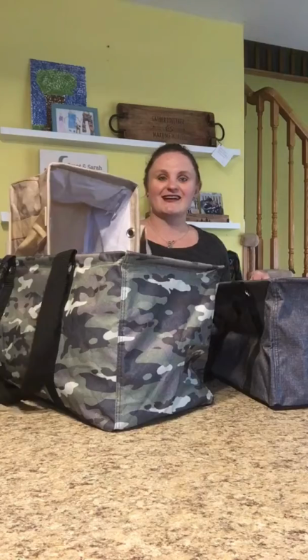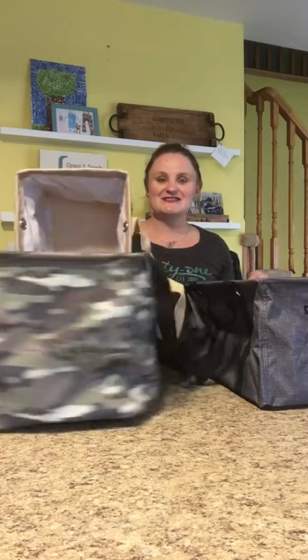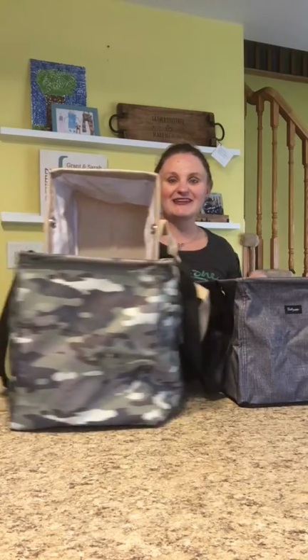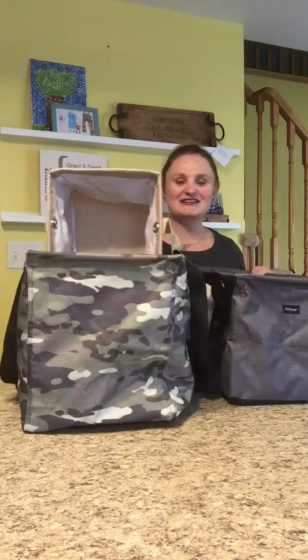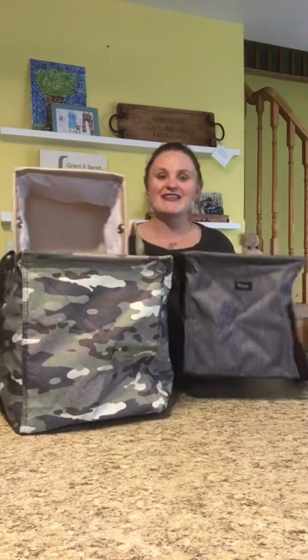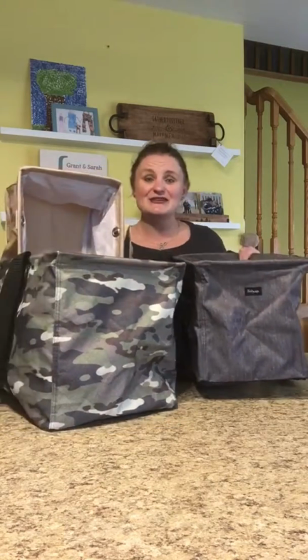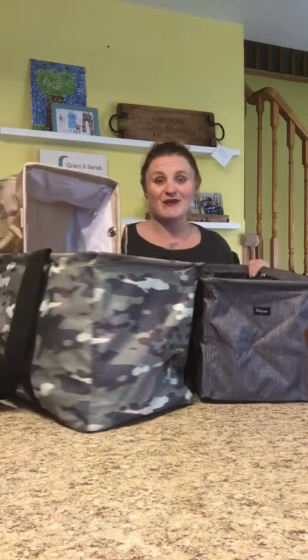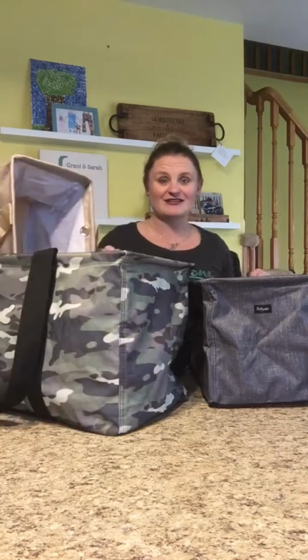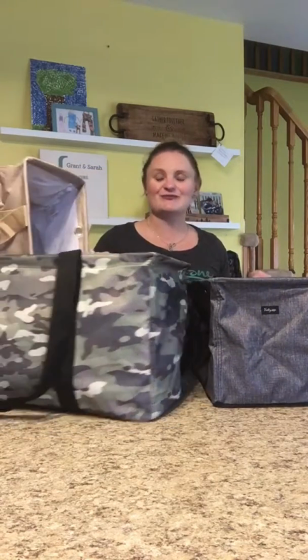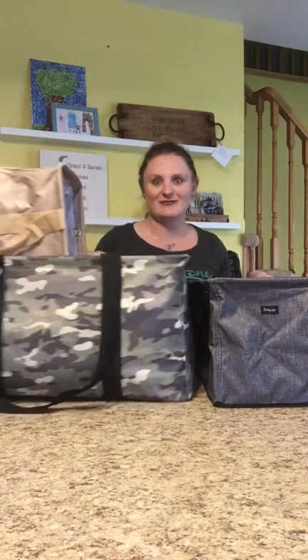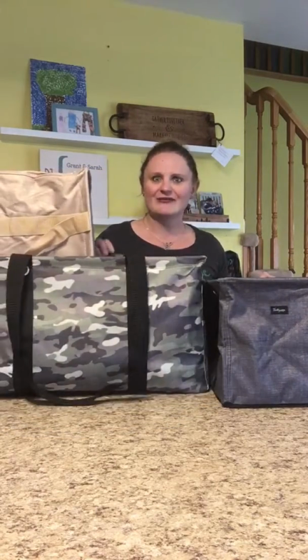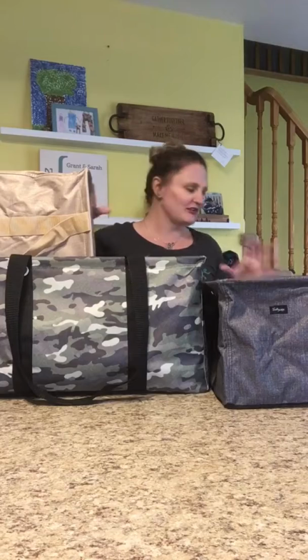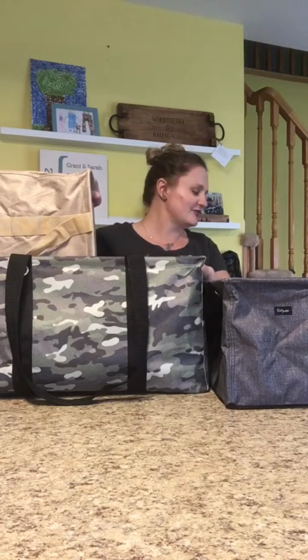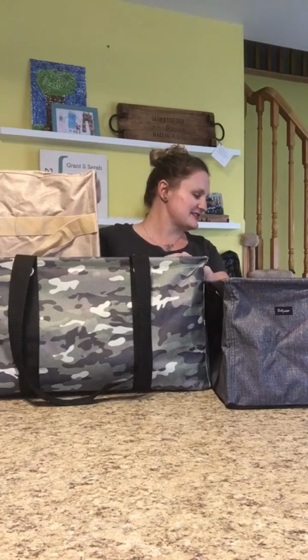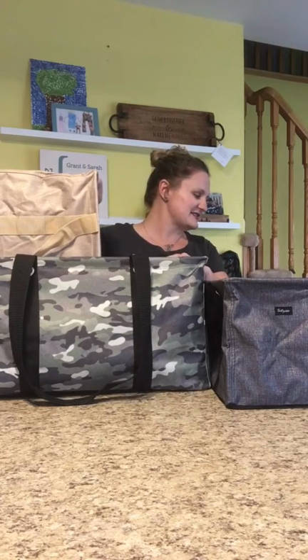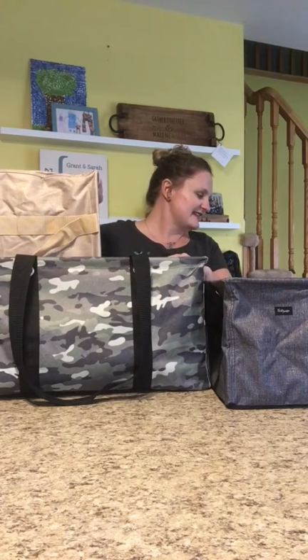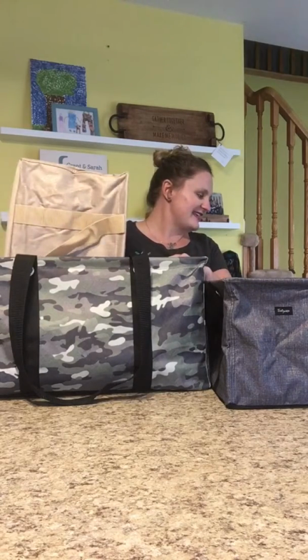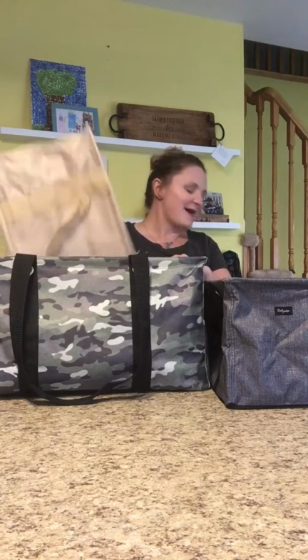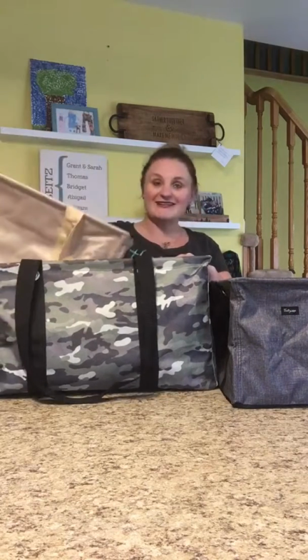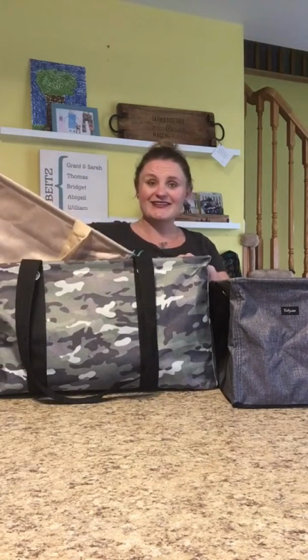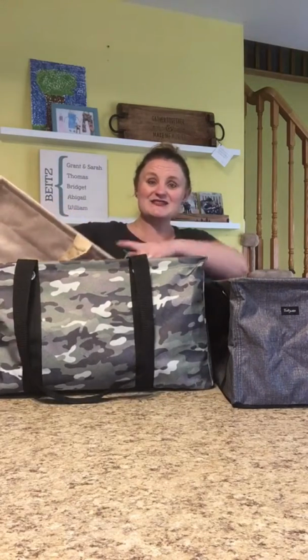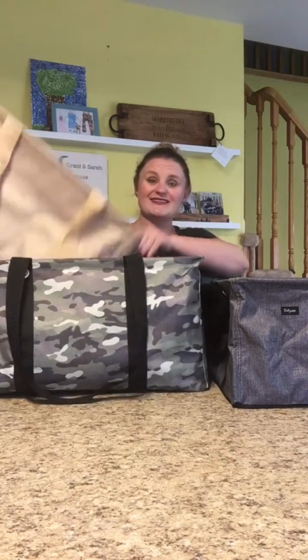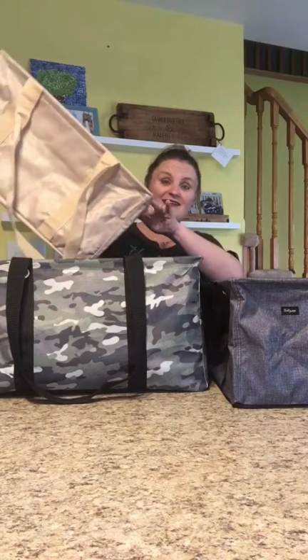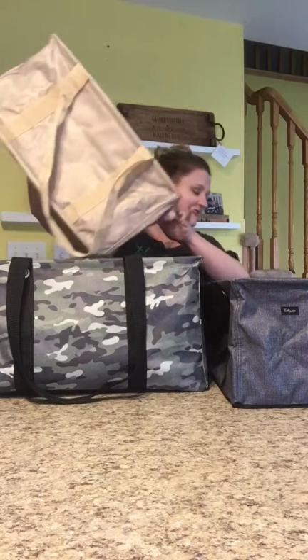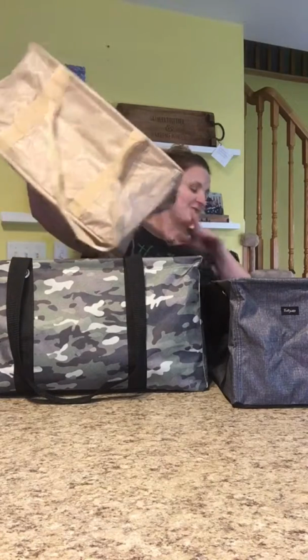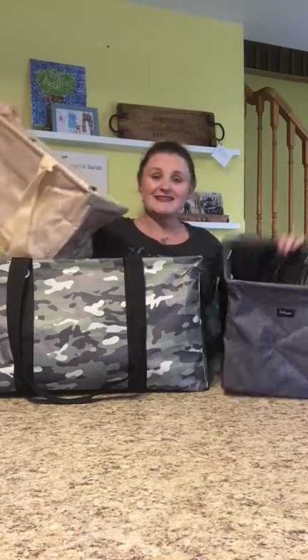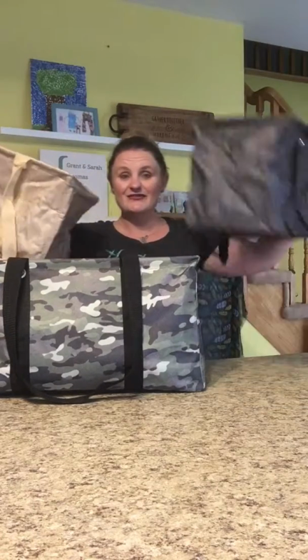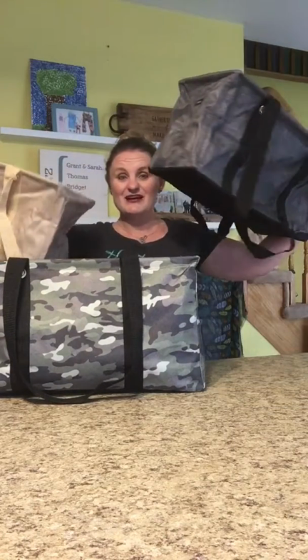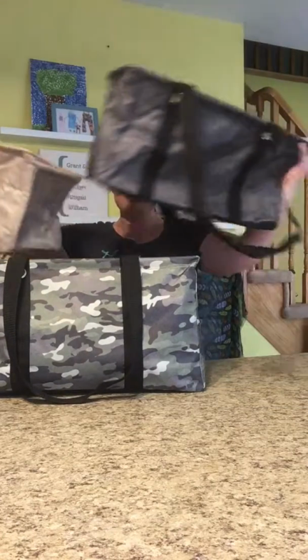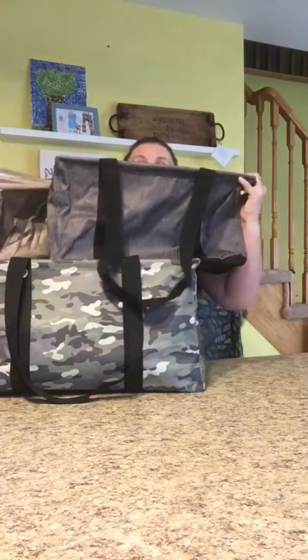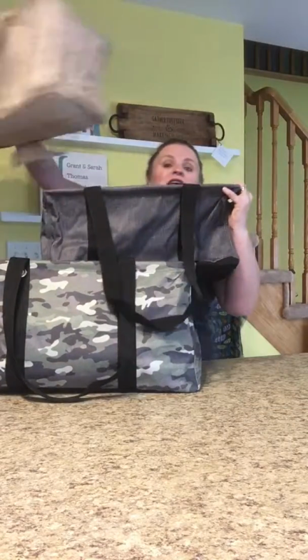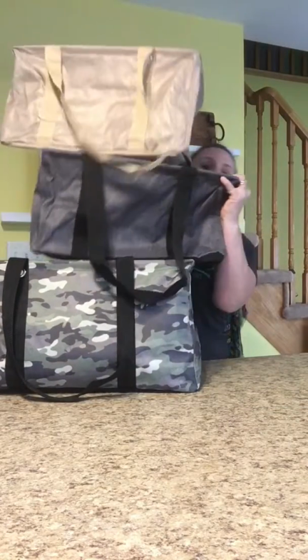It's got one large utility tote, and then two medium utility totes. So this bundle is going to cost you $69, but that's going to save you $51, and you're going to get three totes.